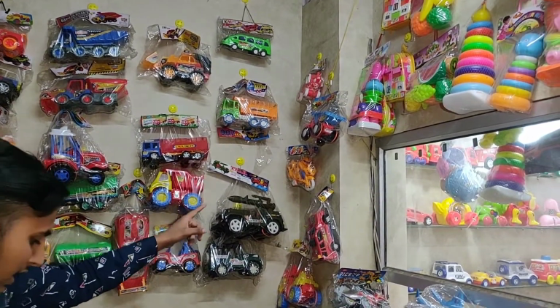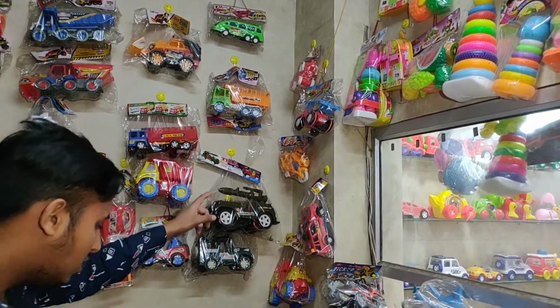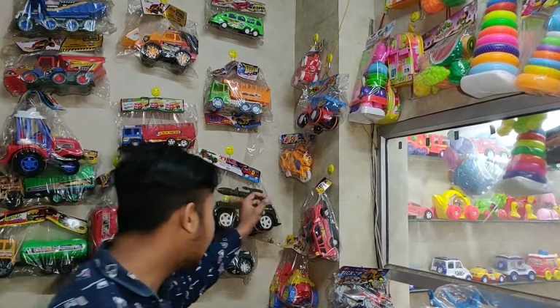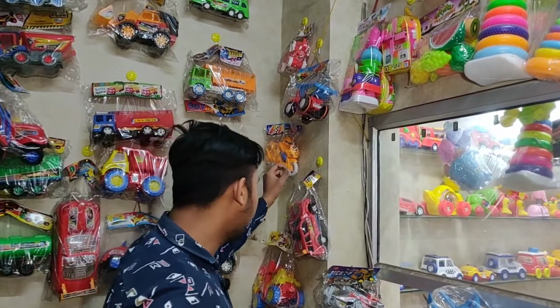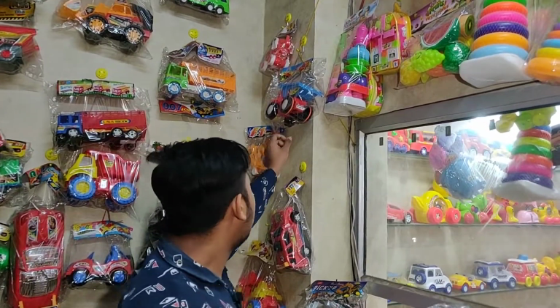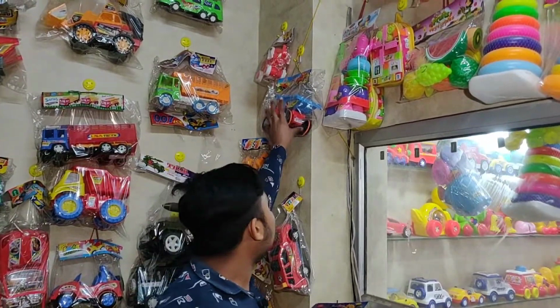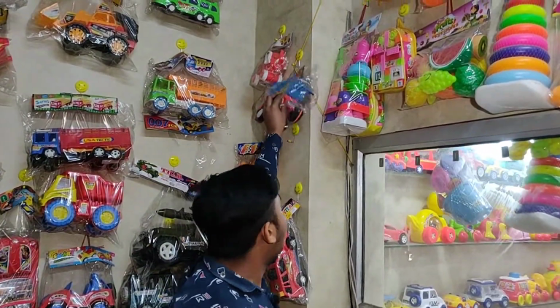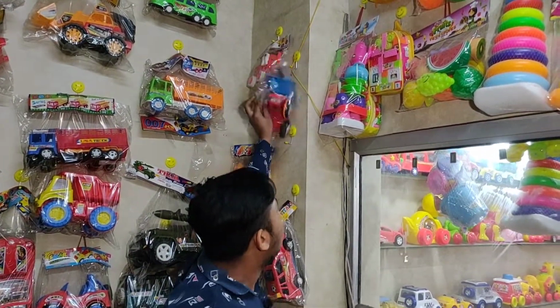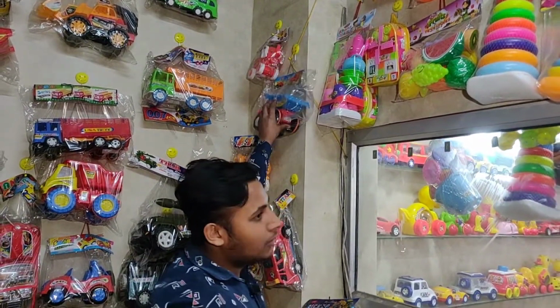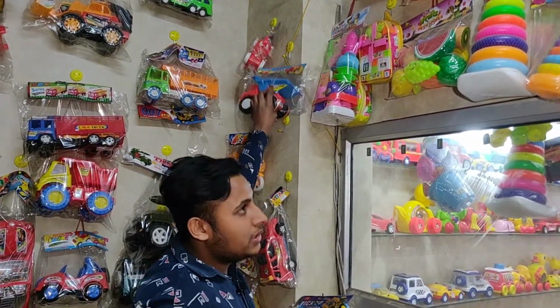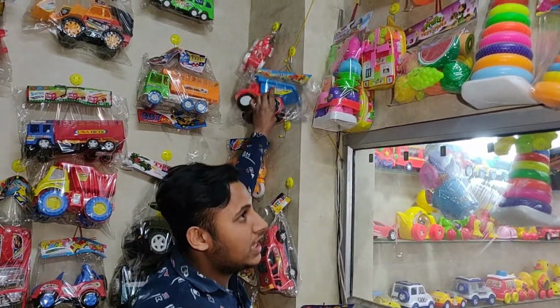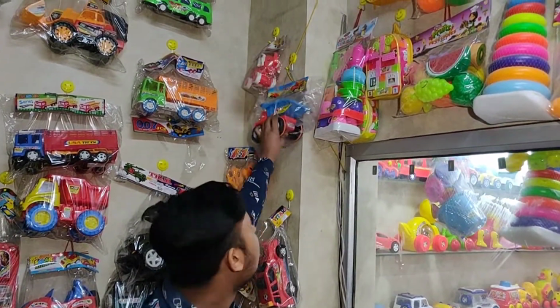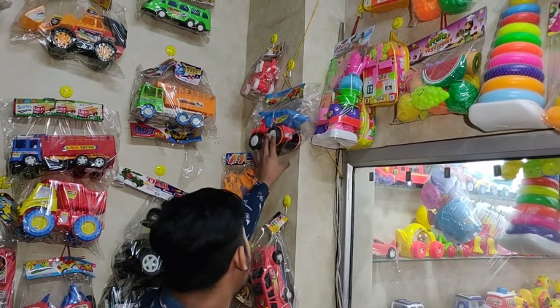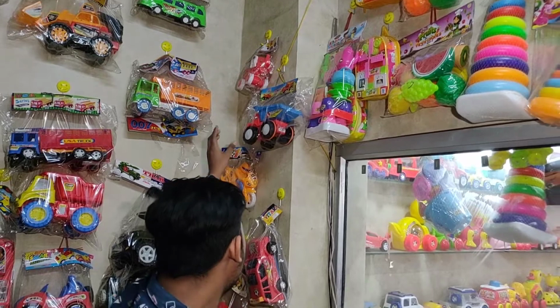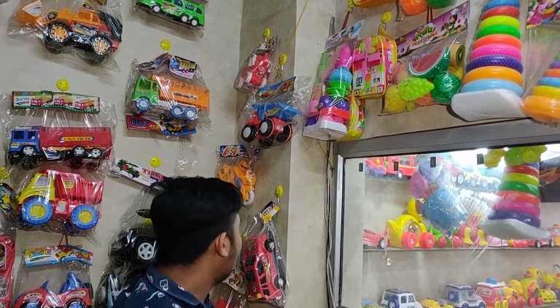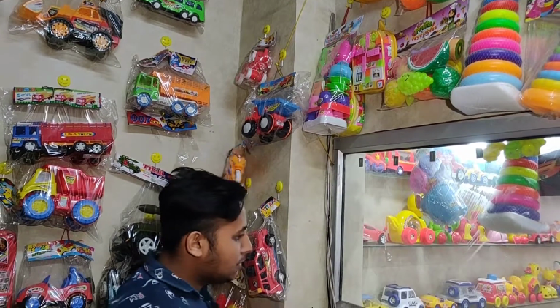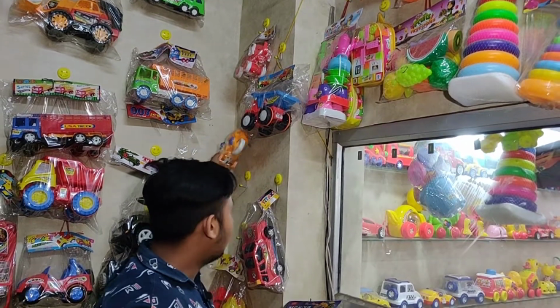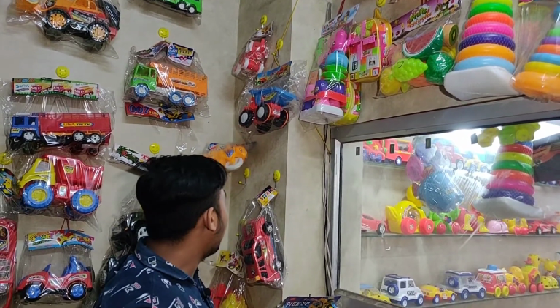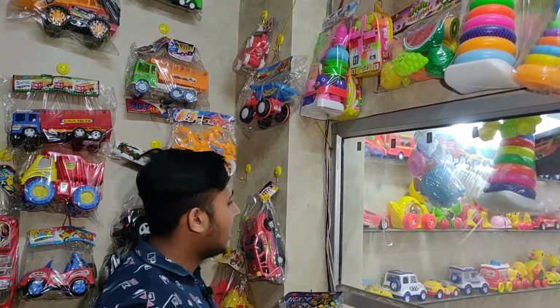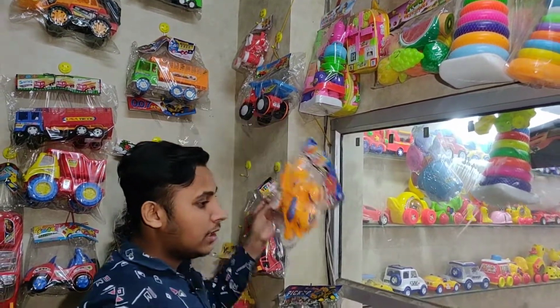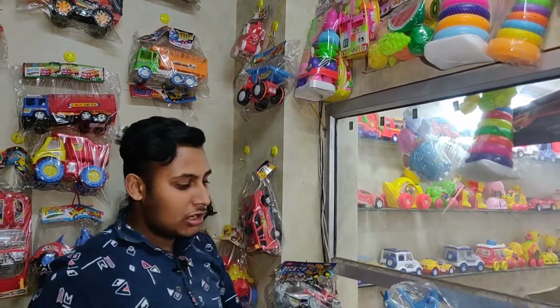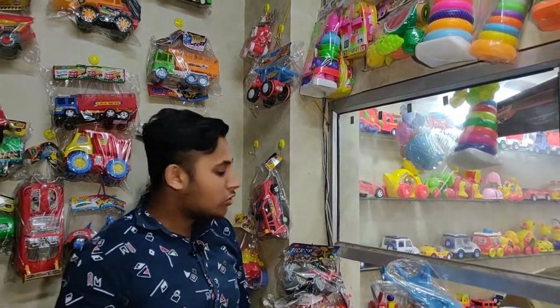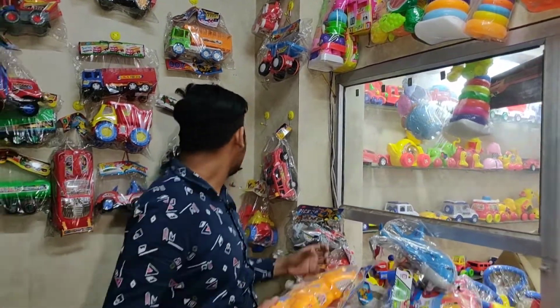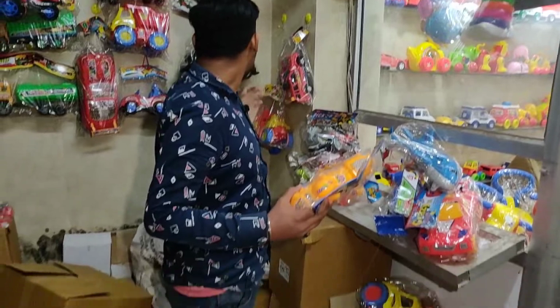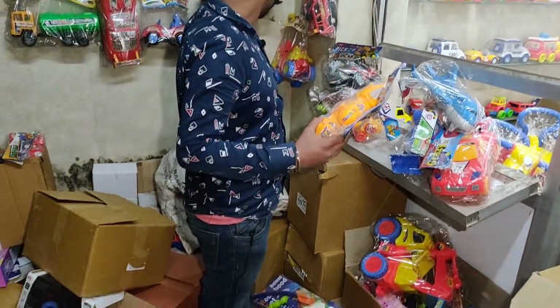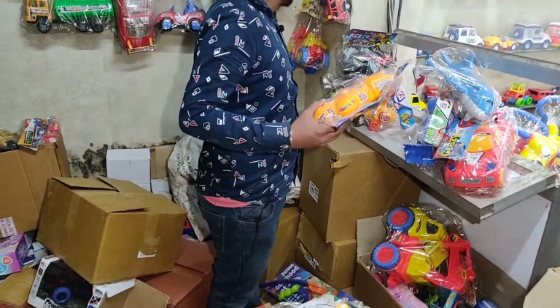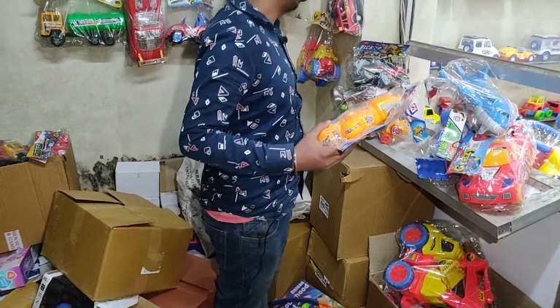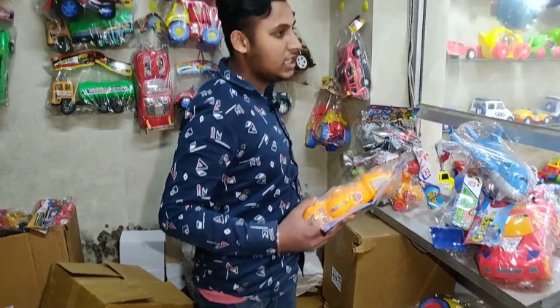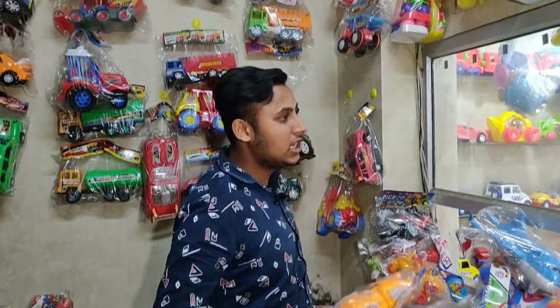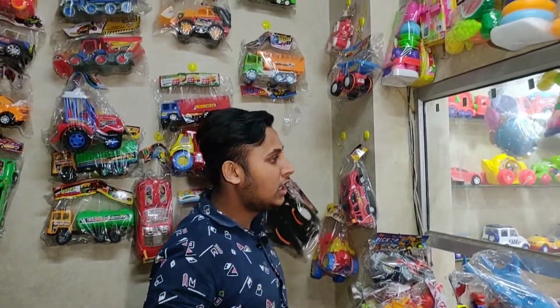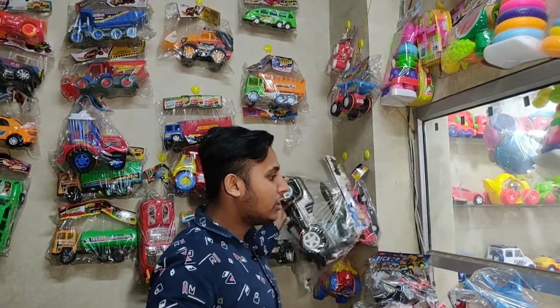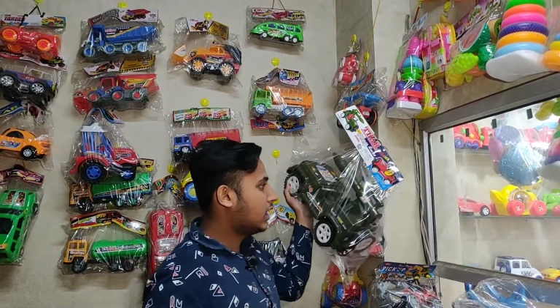Small items are 45 rupees. This one is 50 rupees. This bike is 50 rupees. This one is 65 rupees. You will get a jeep for 120 rupees.